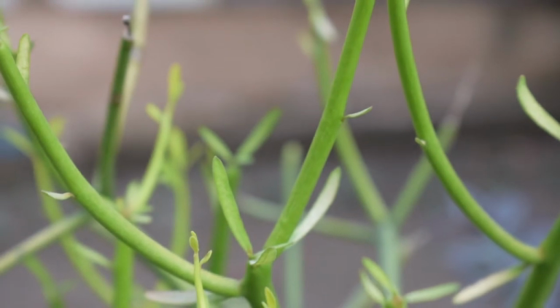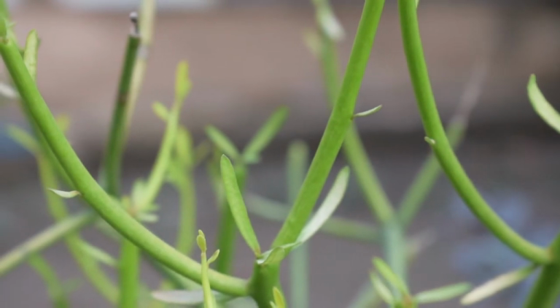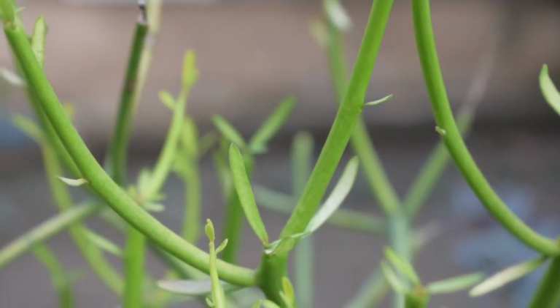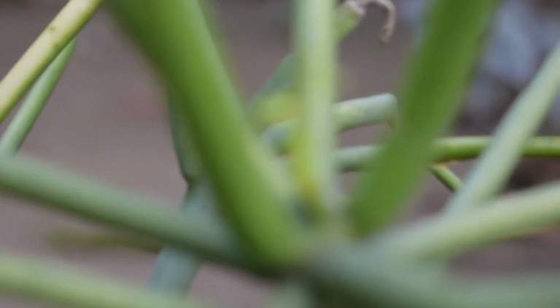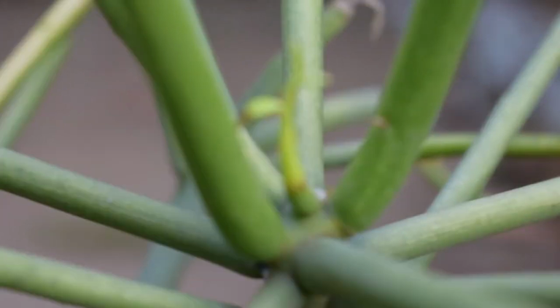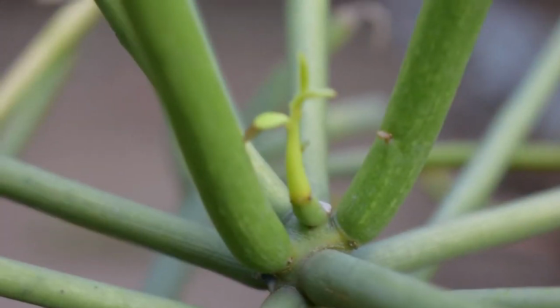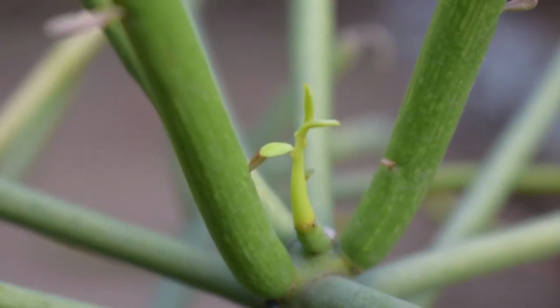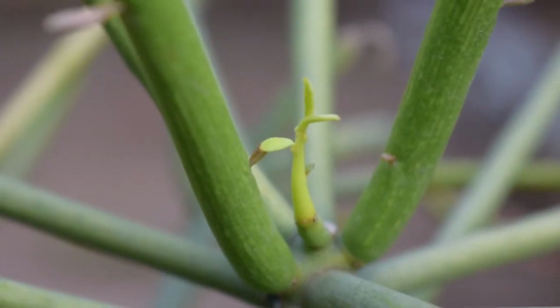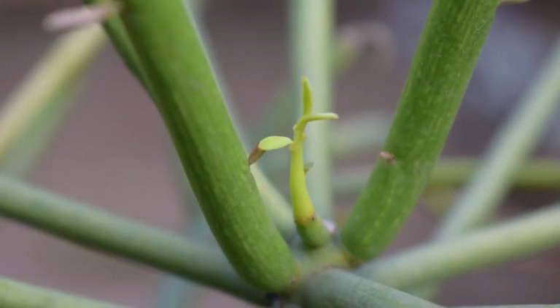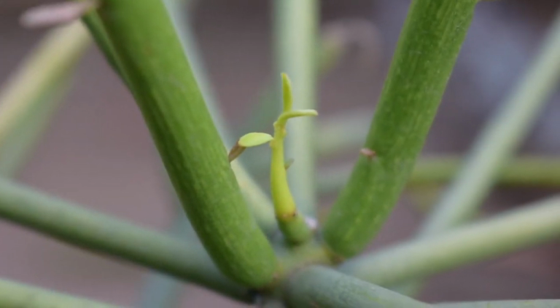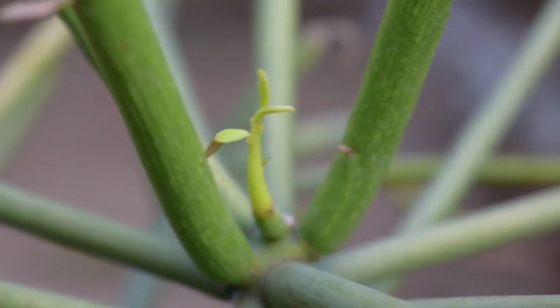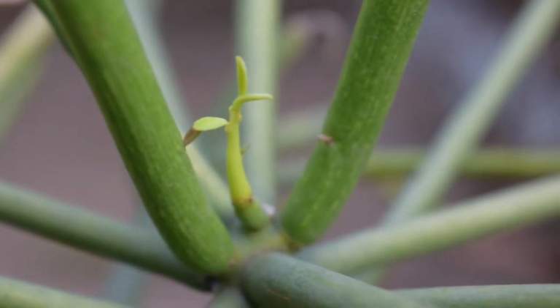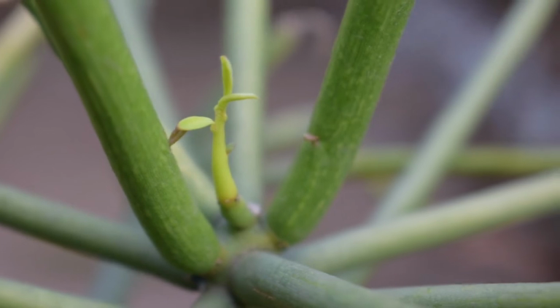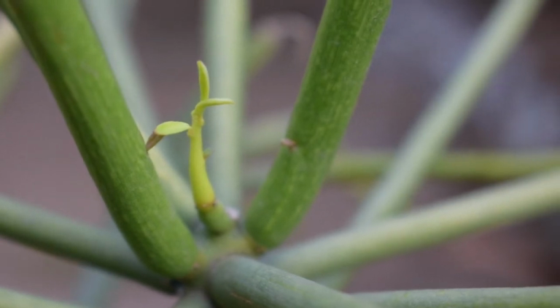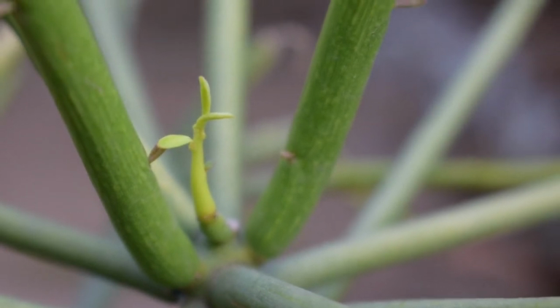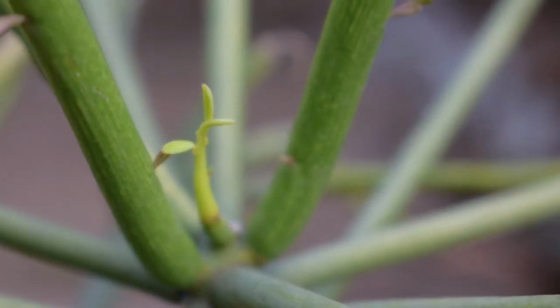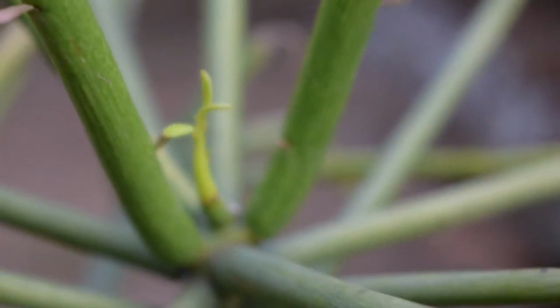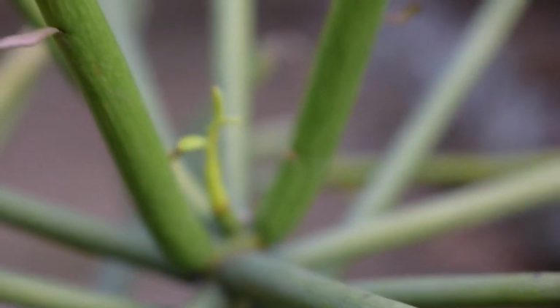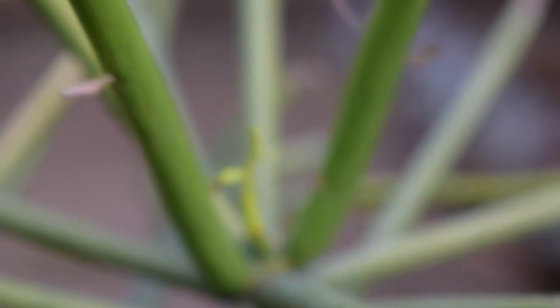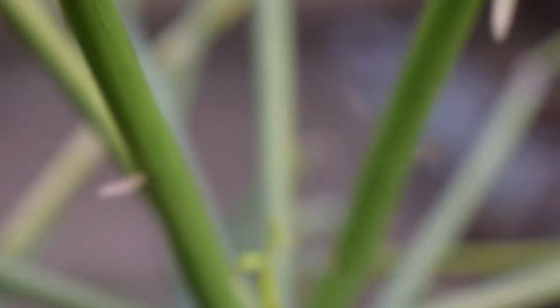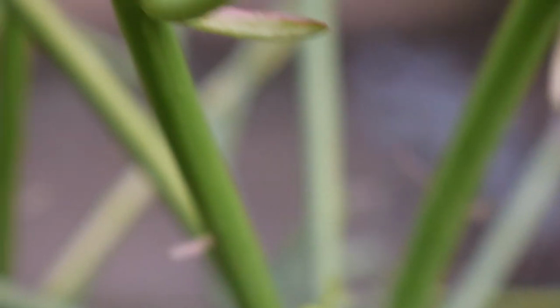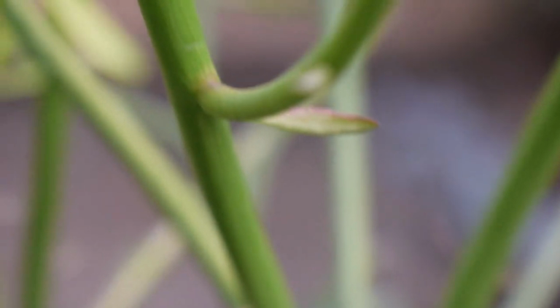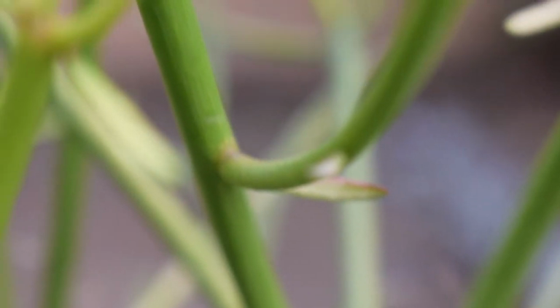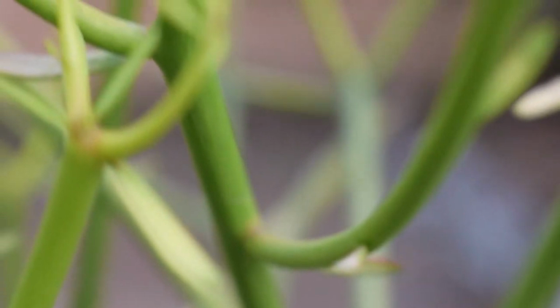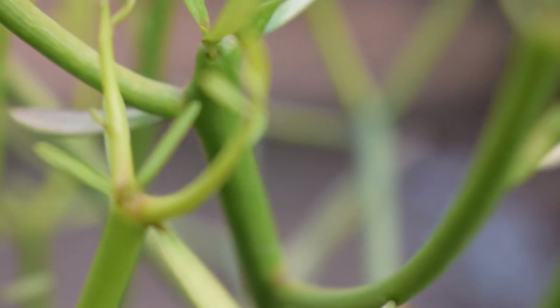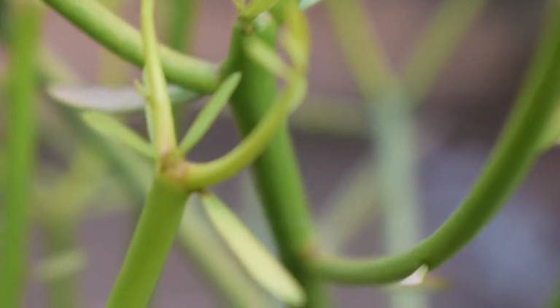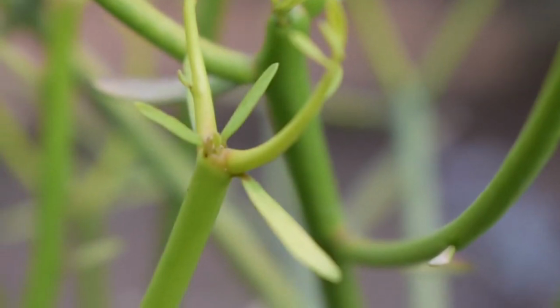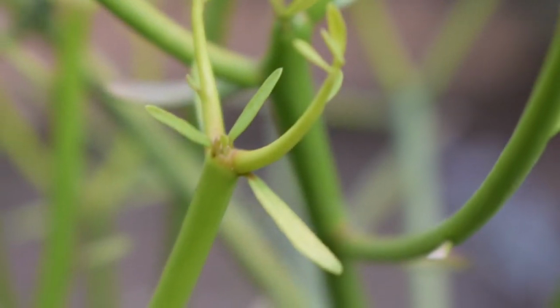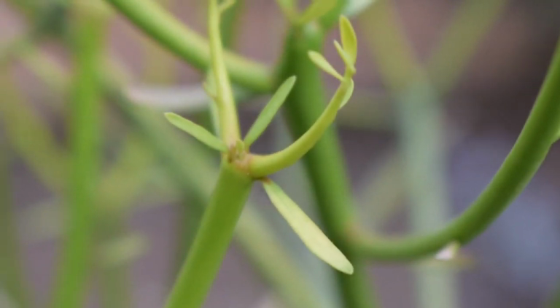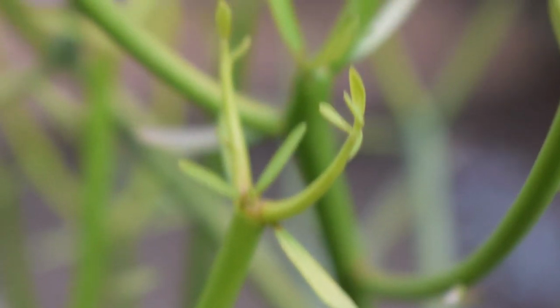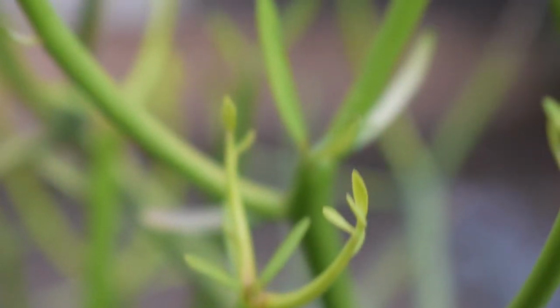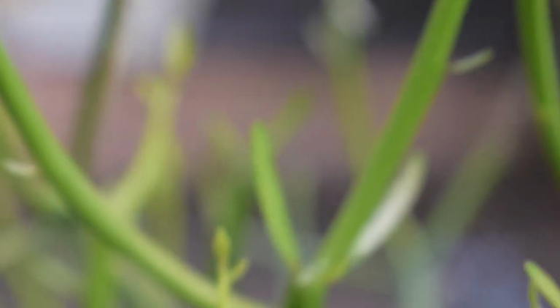It is a succulent and it is the best plant for outdoor use. You can provide direct sunlight. Dry temperature is very good for it. If you don't water it a lot, it will still survive.